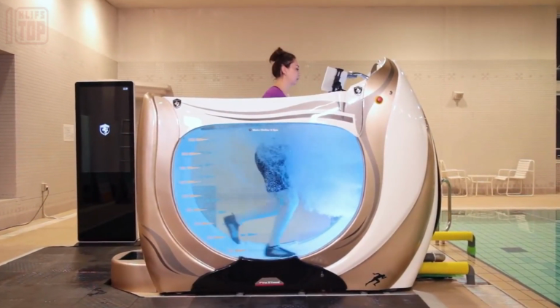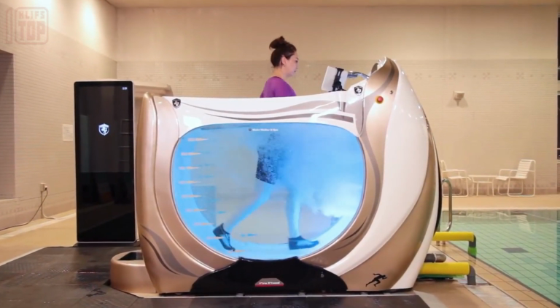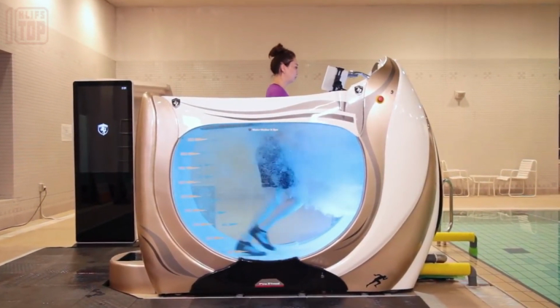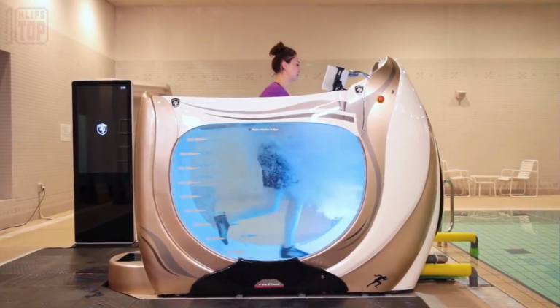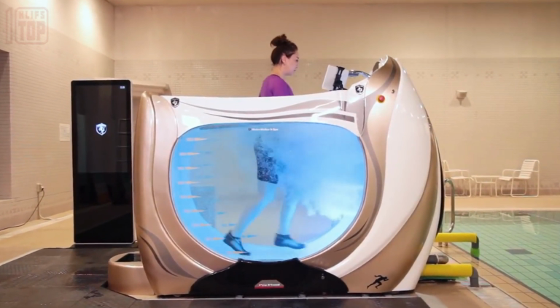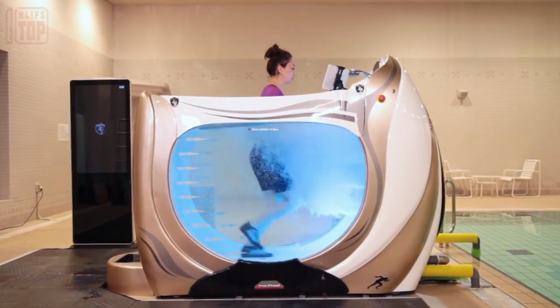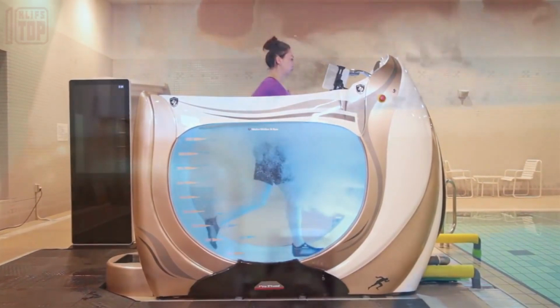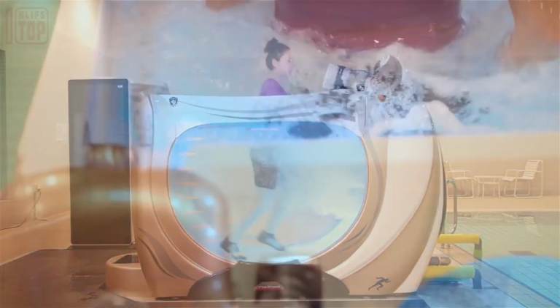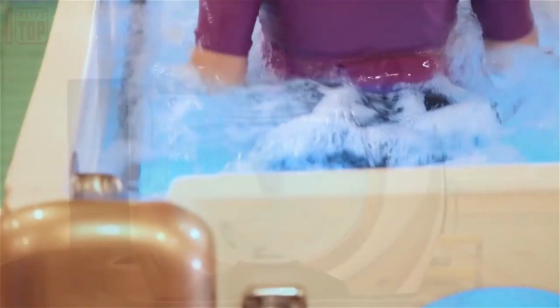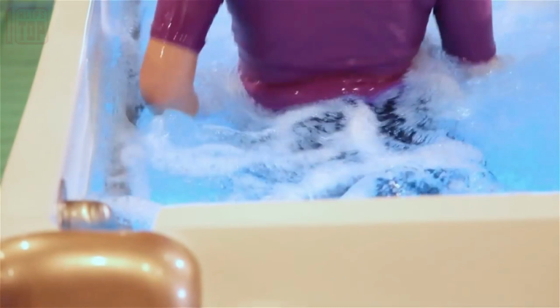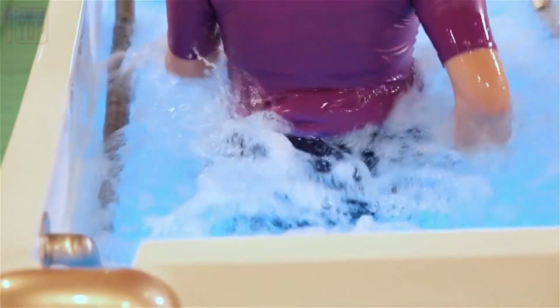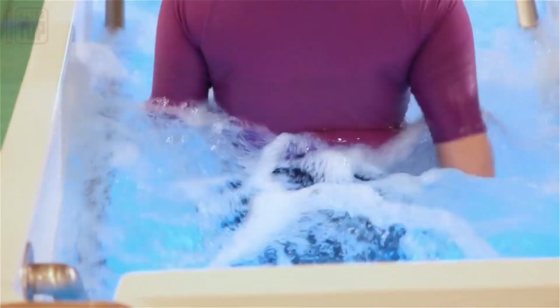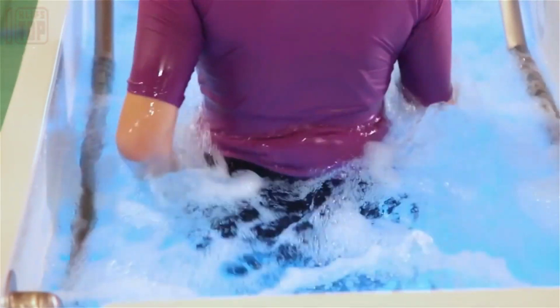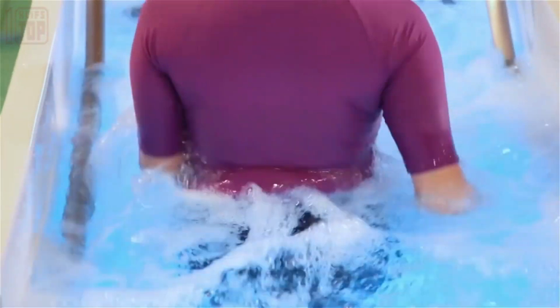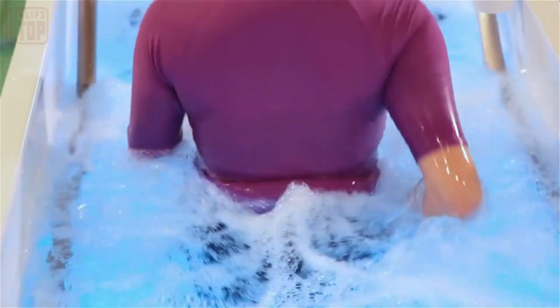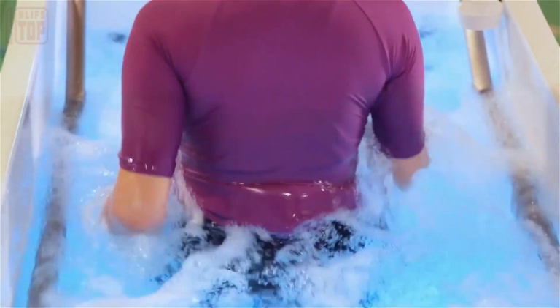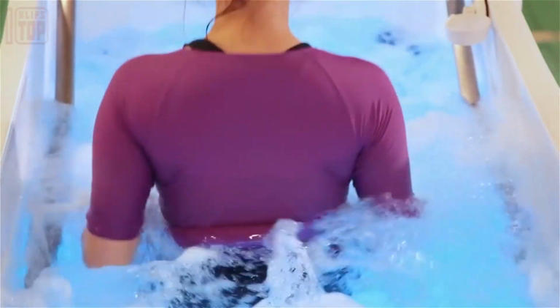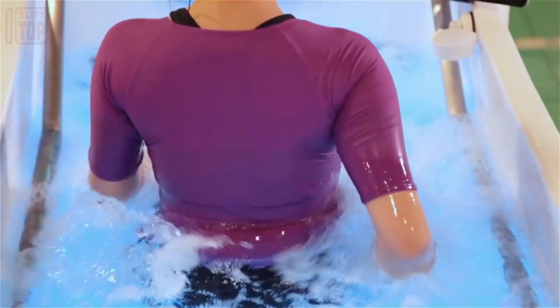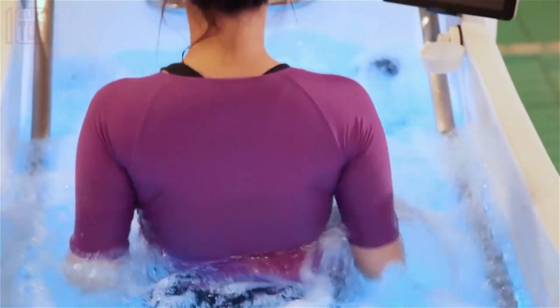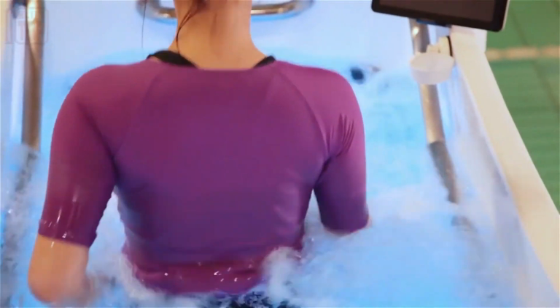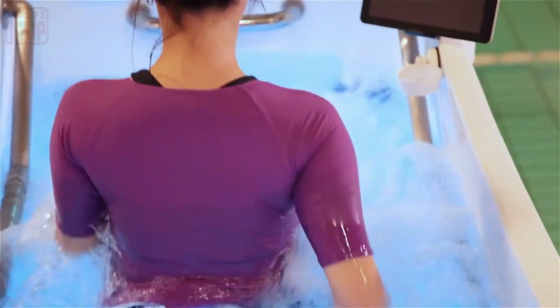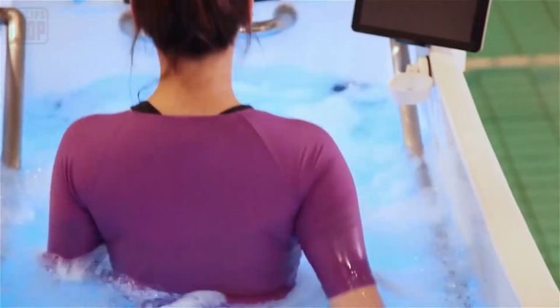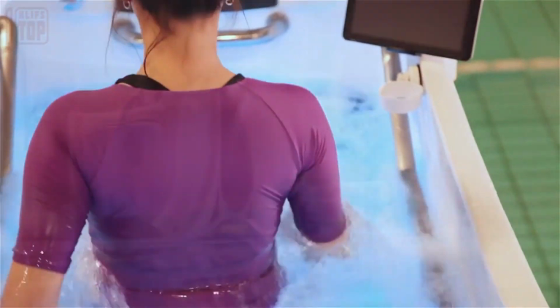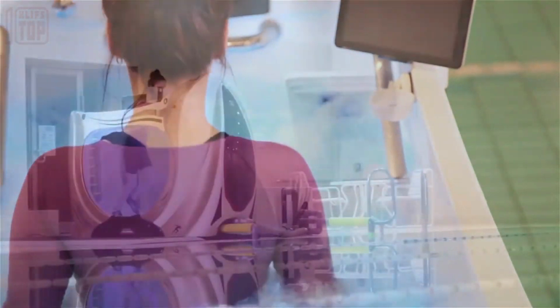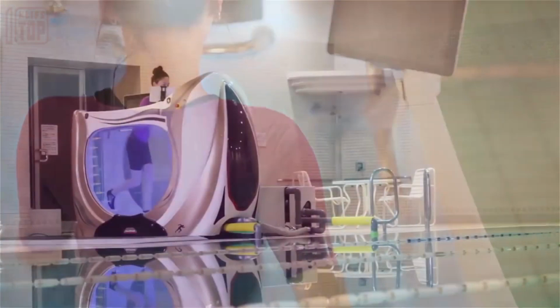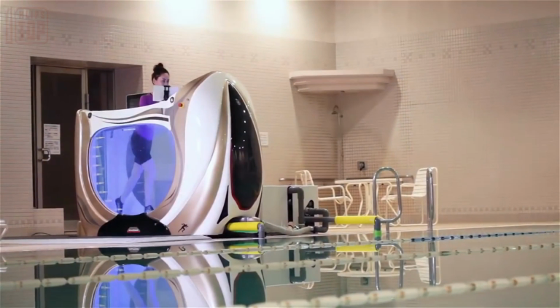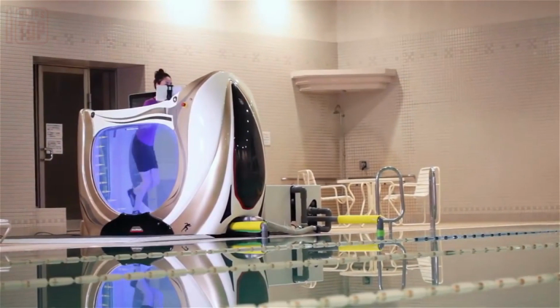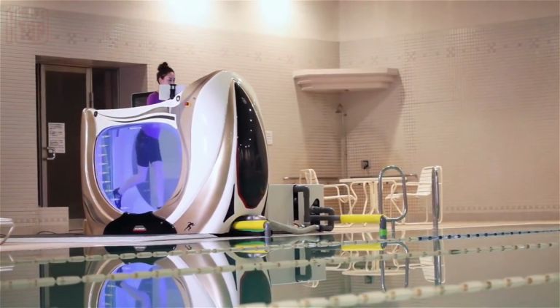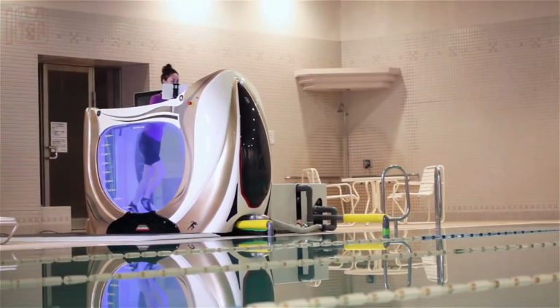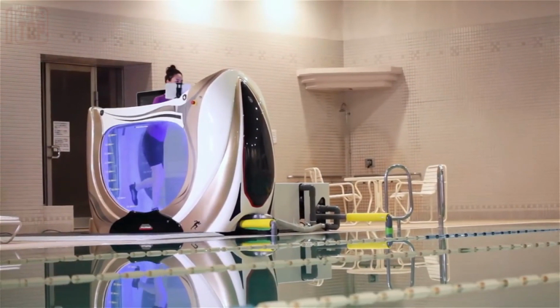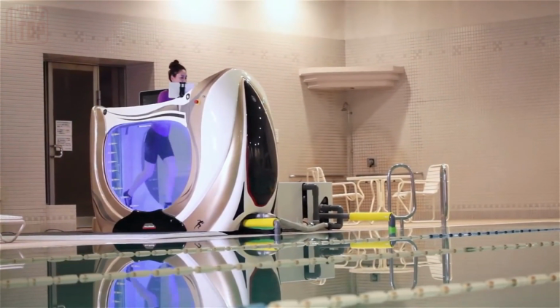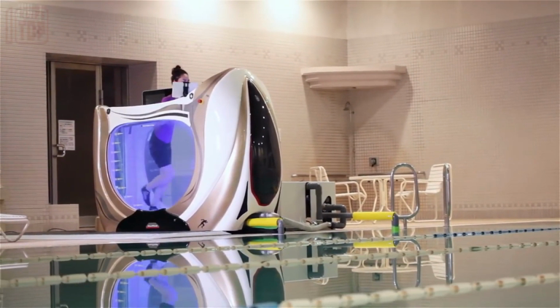When running with the water level up to their chest, this creates an almost weightless sensation. As for the current price of this innovative device, it is currently undisclosed.